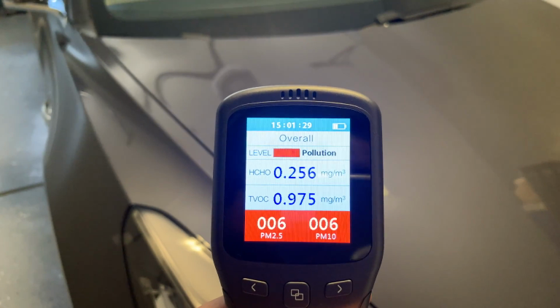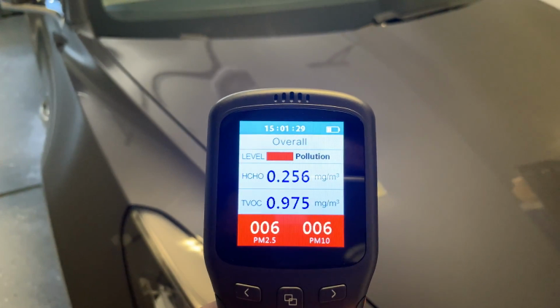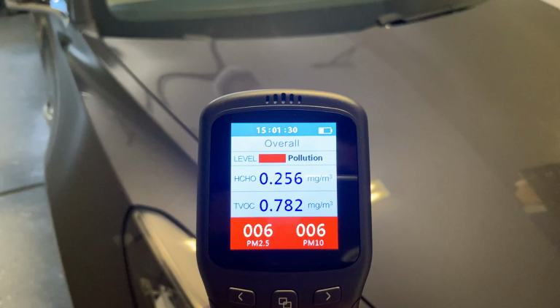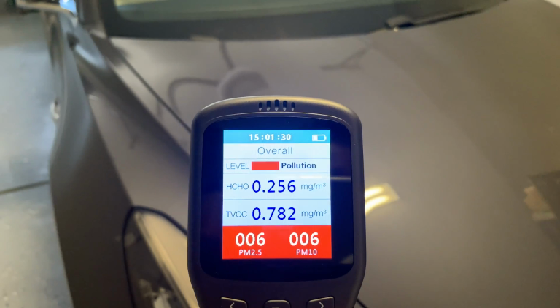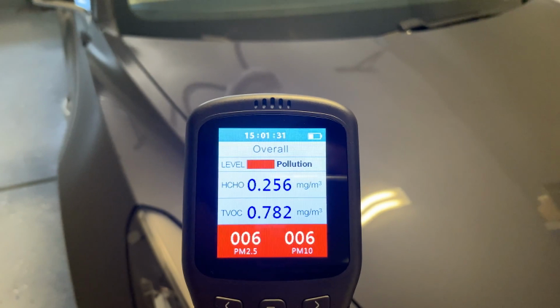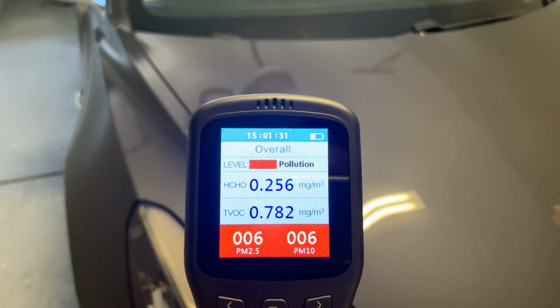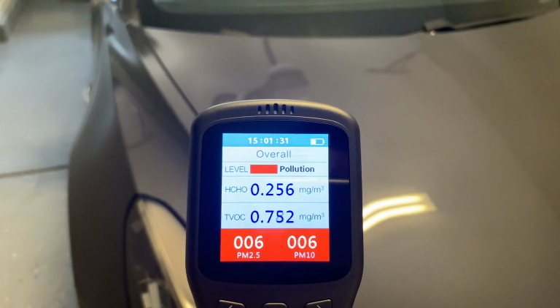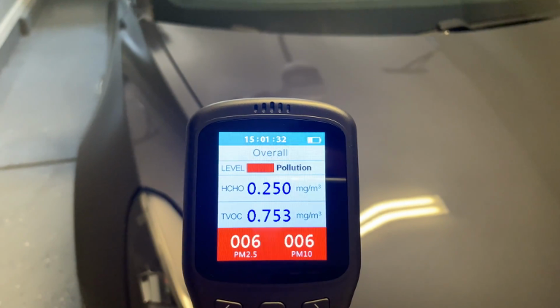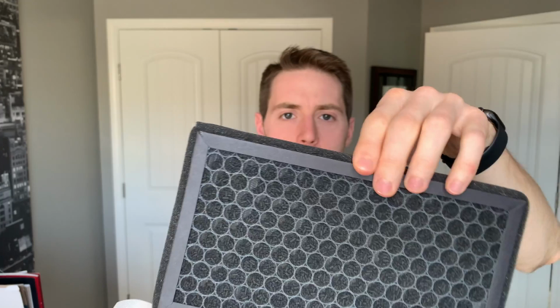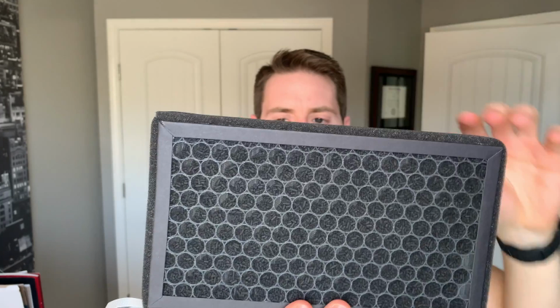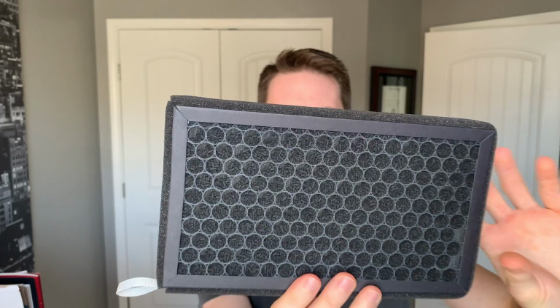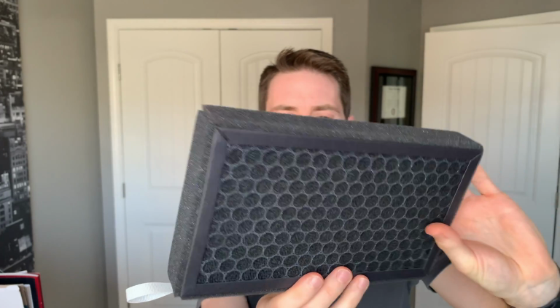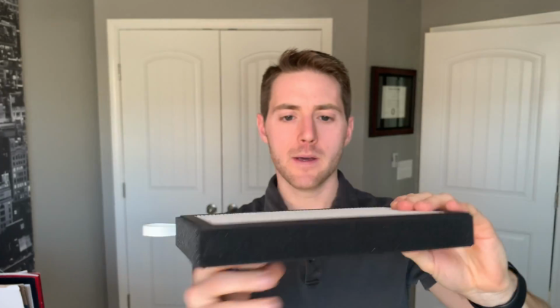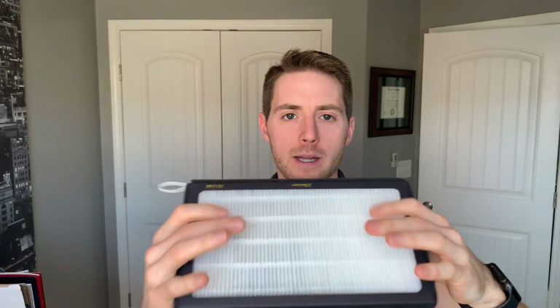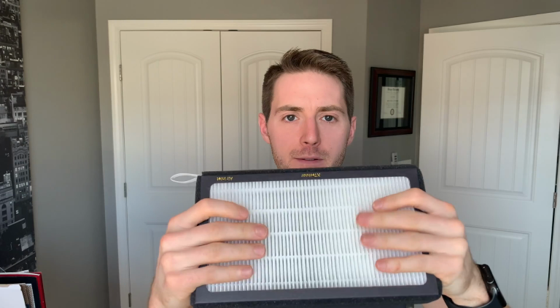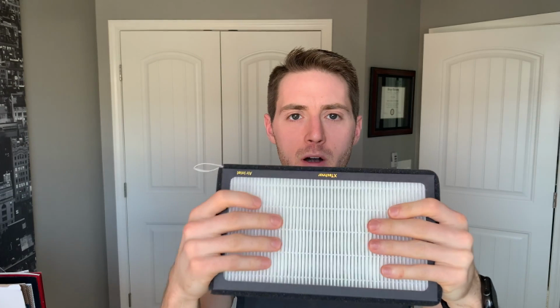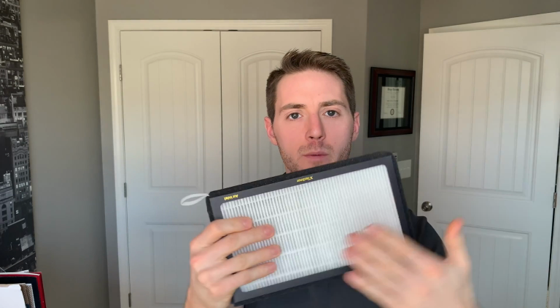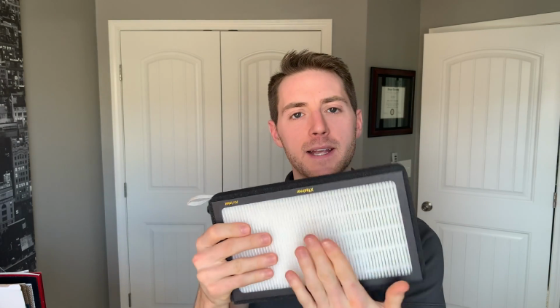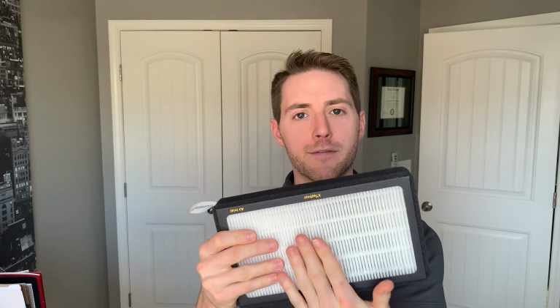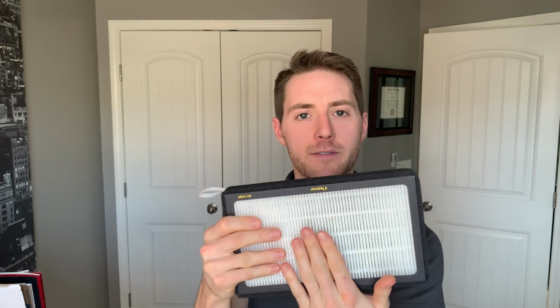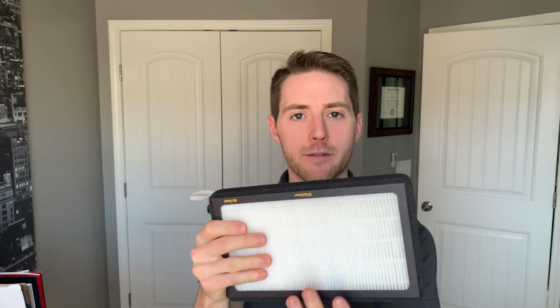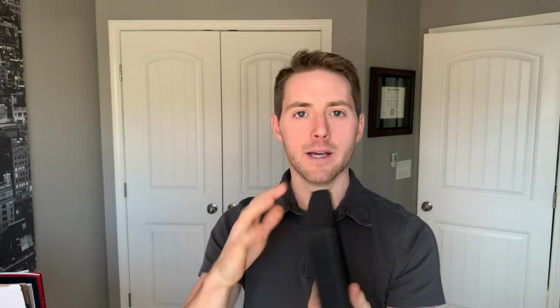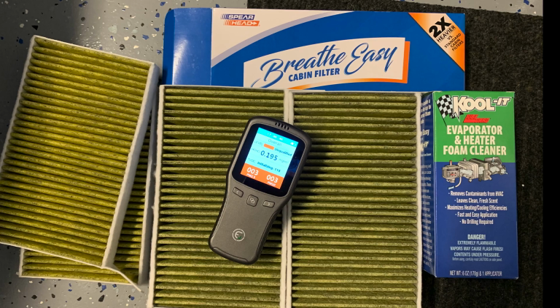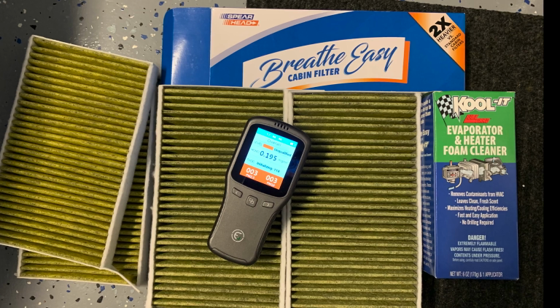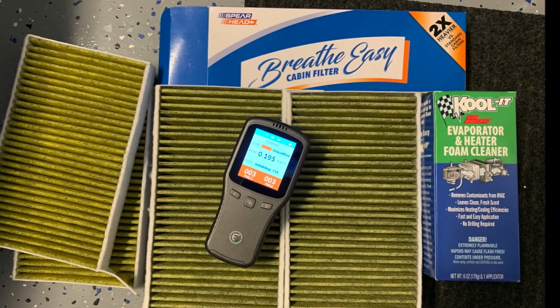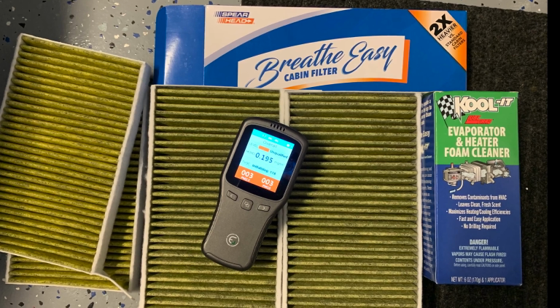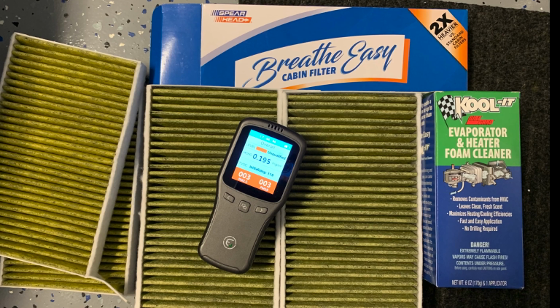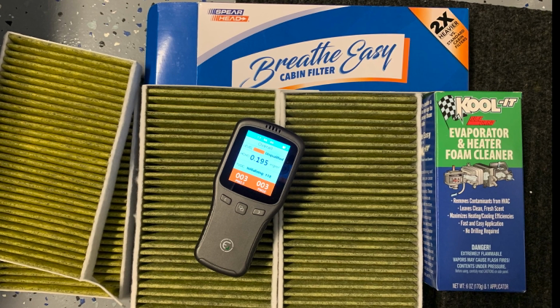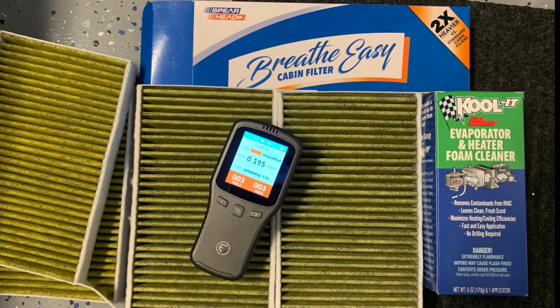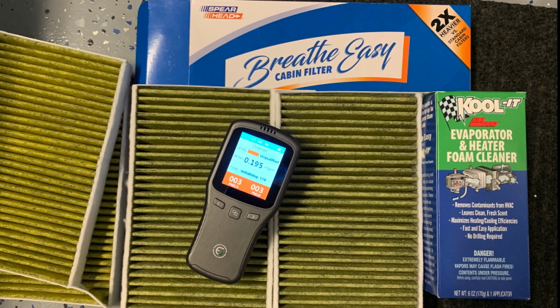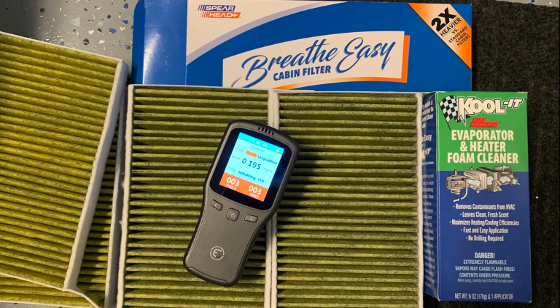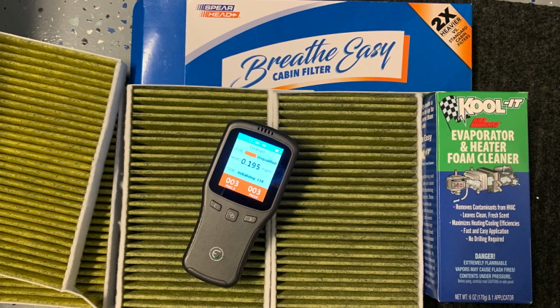In my previous video, the X-Technor HEPA filters came in at 0.16 TVOC, which was on recirculate mode for three minutes. The Breathe Easy cabin filters came in at 0.11, also on recirculate mode for three minutes.